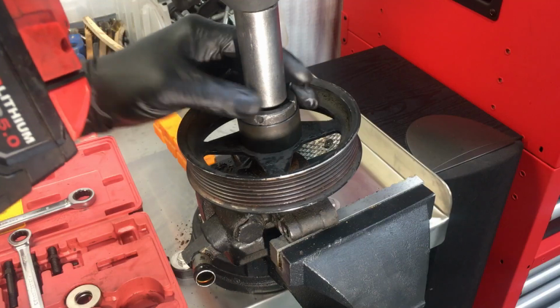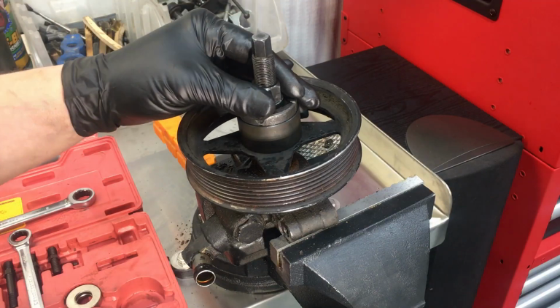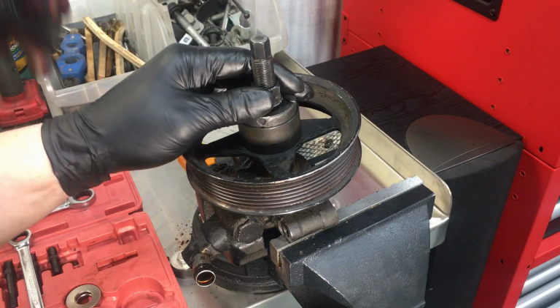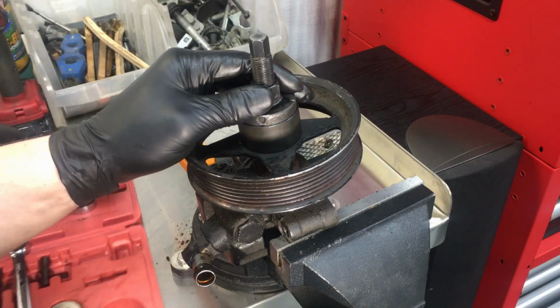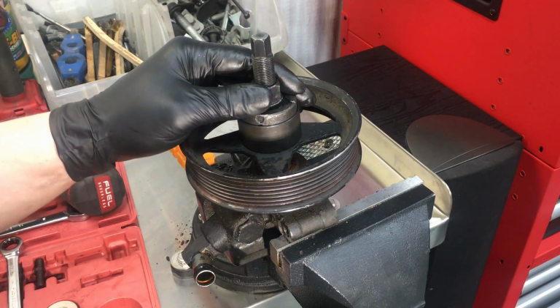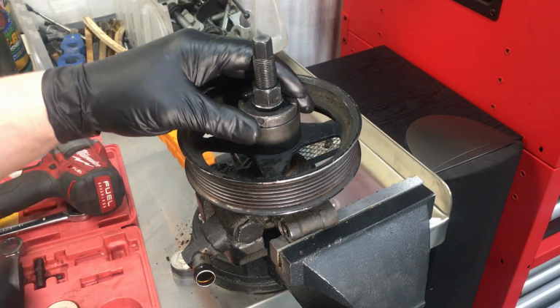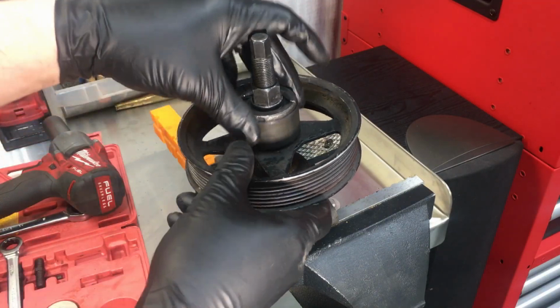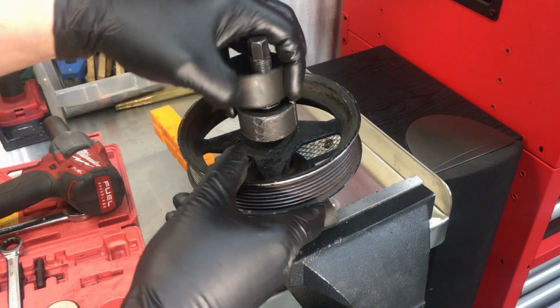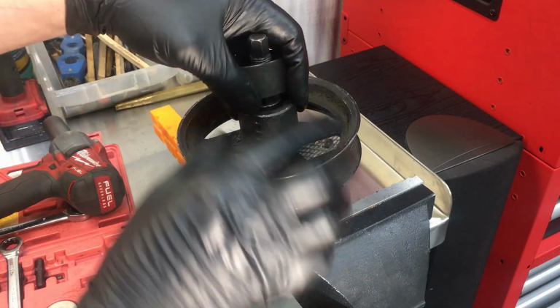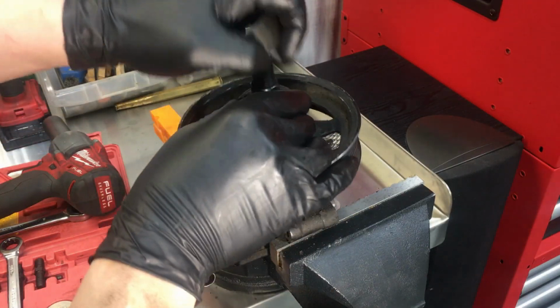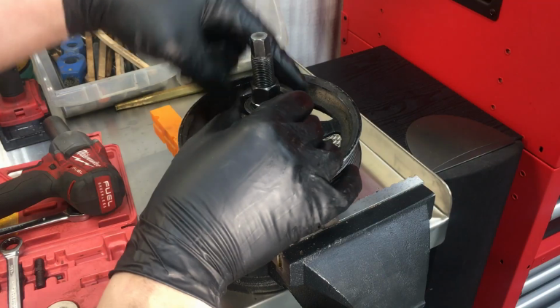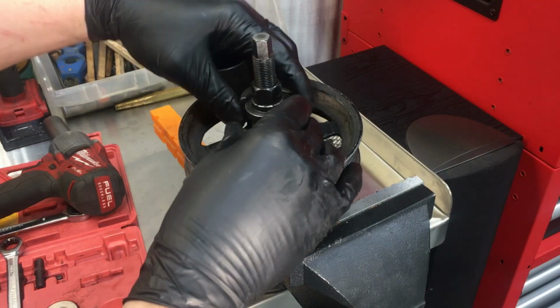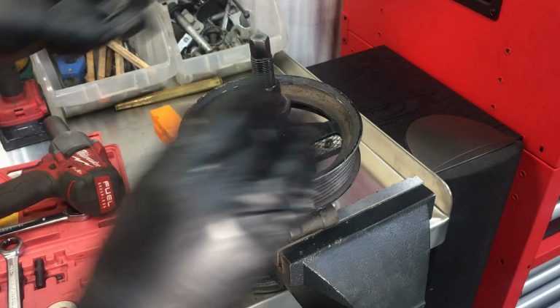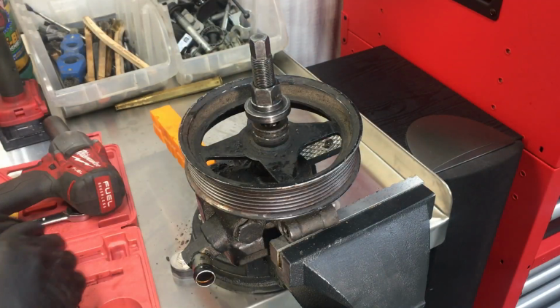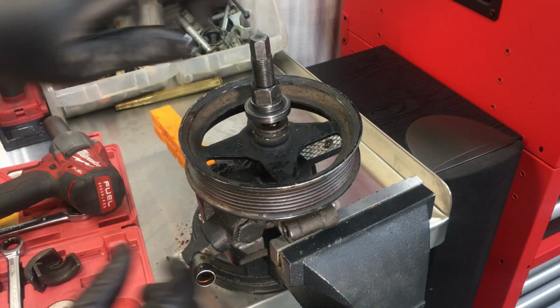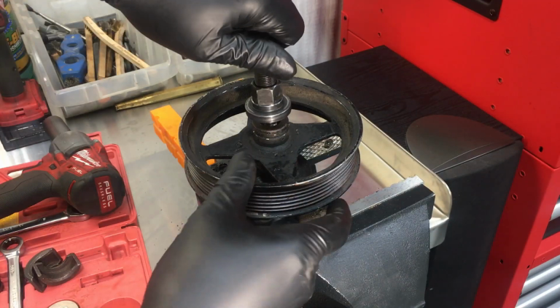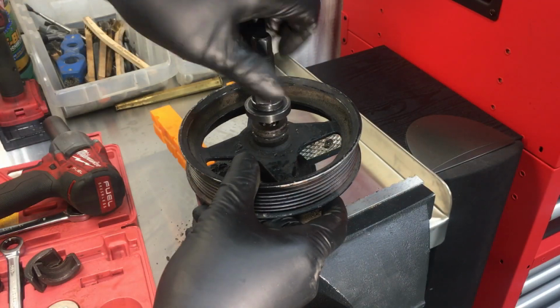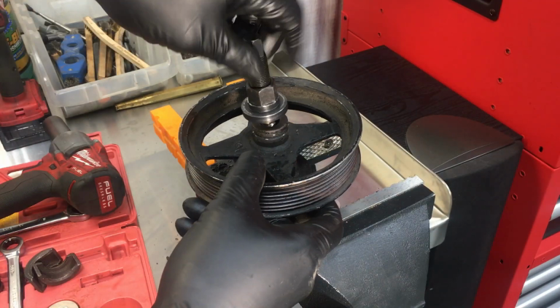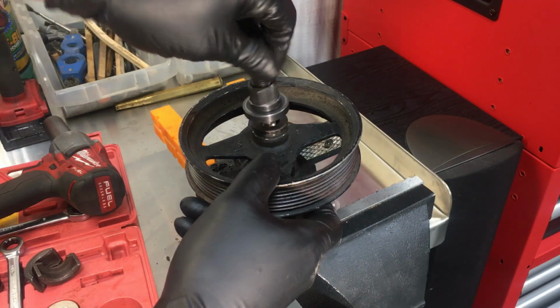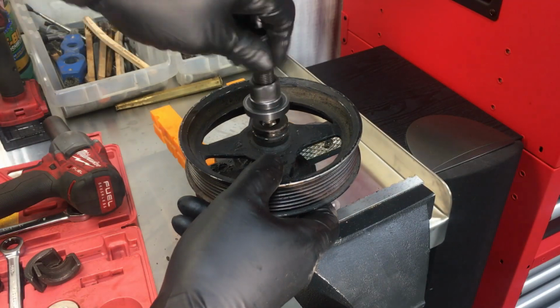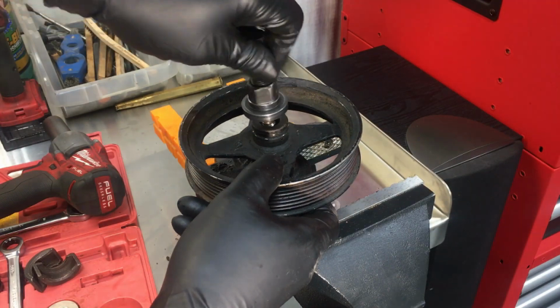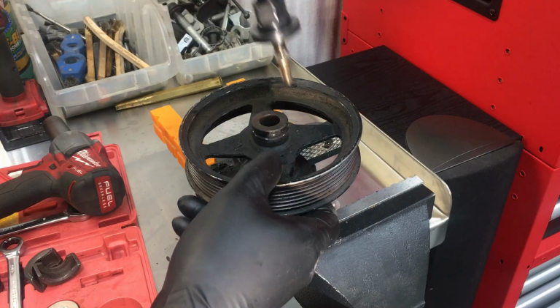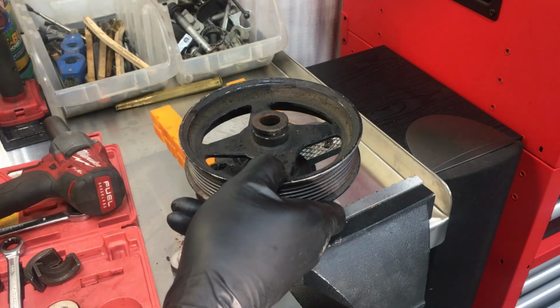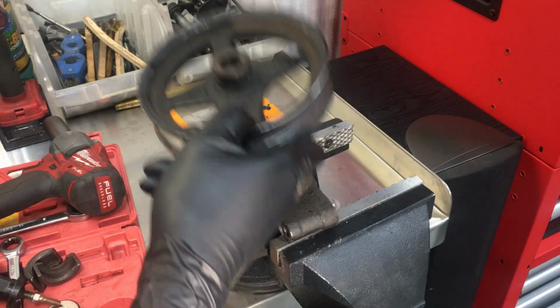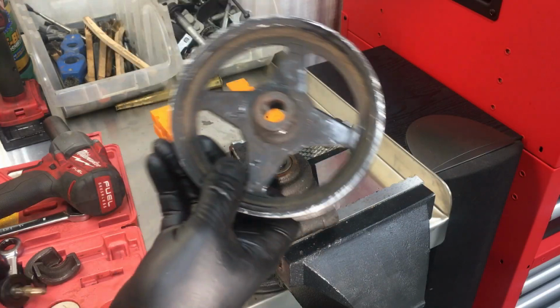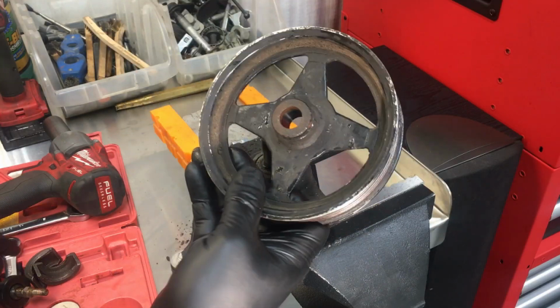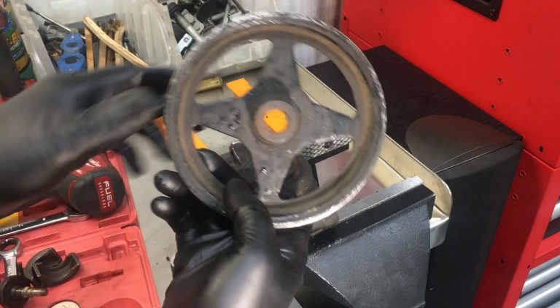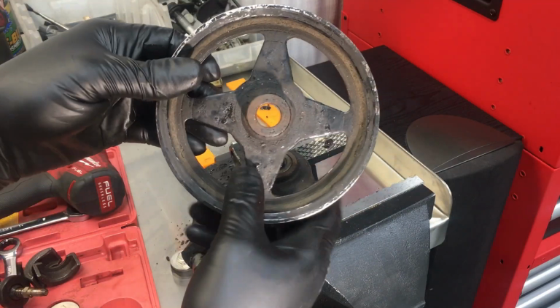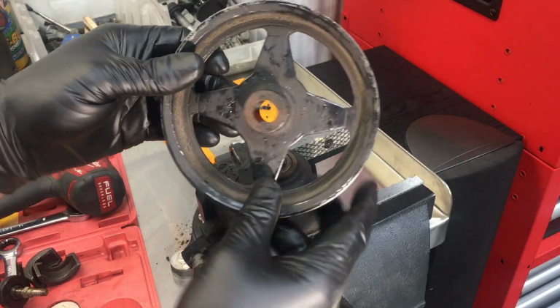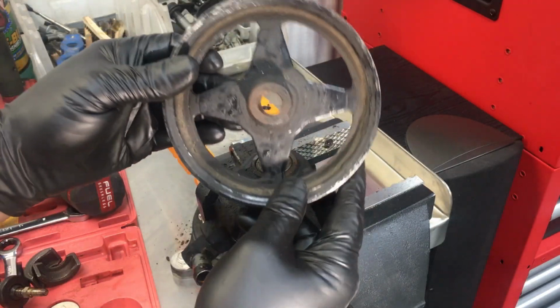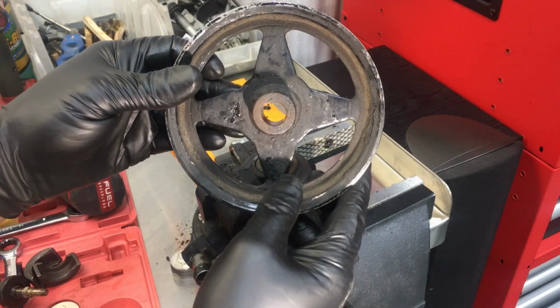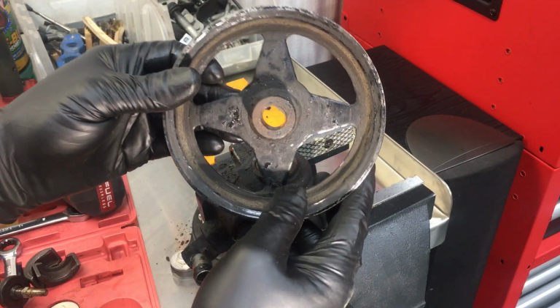You can see it takes quite a bit of force to get these off. There it is — get these pieces out of here and it comes right off. We're going to clean this up and transfer it to the new pump.